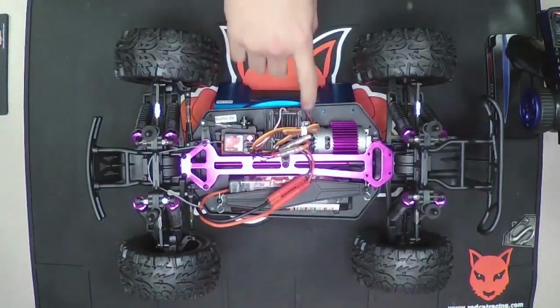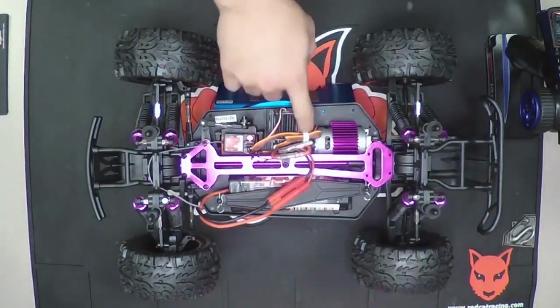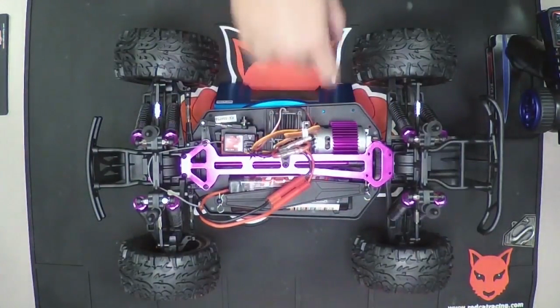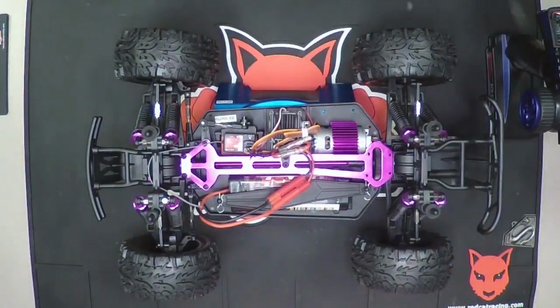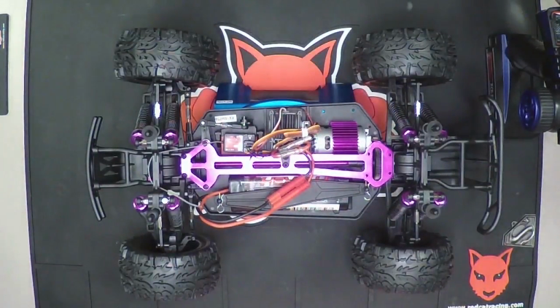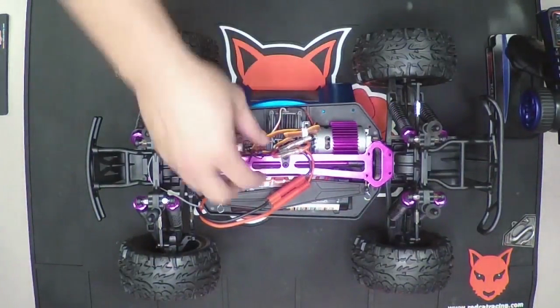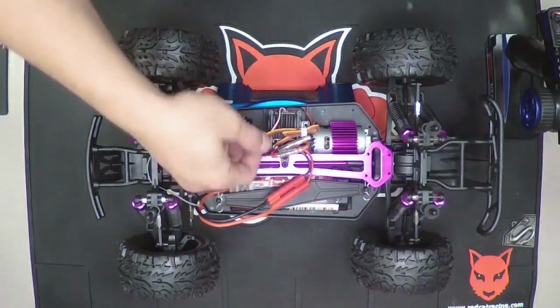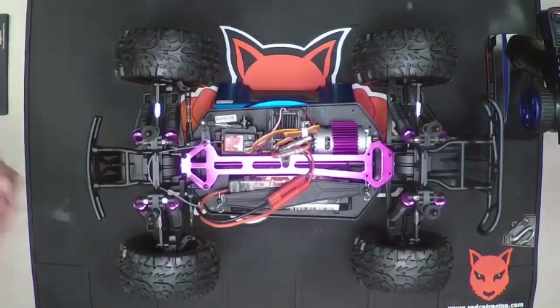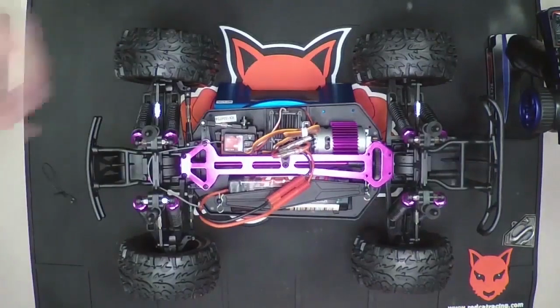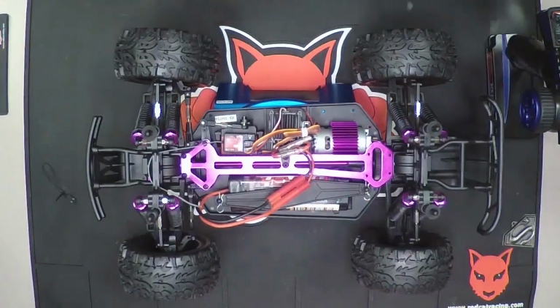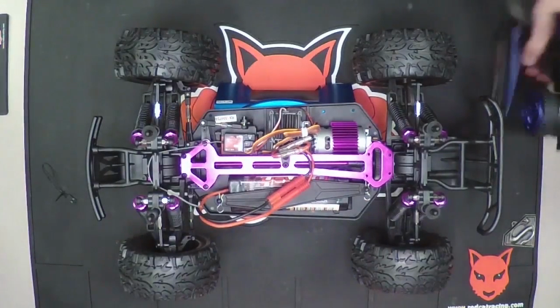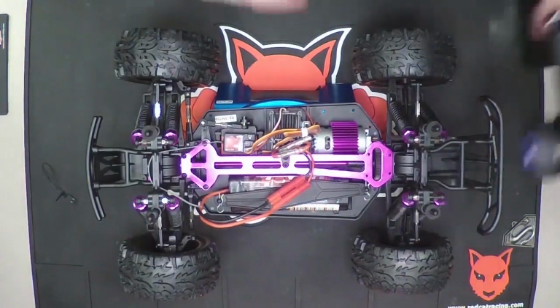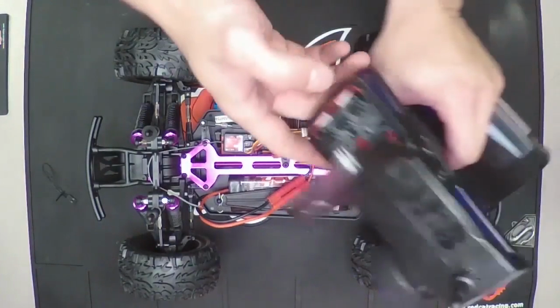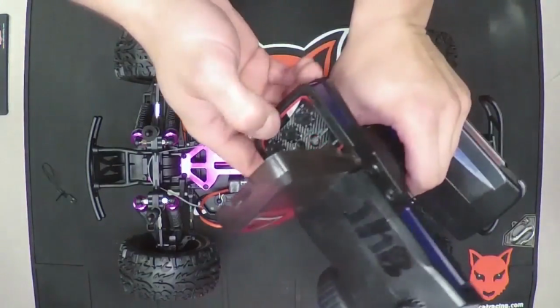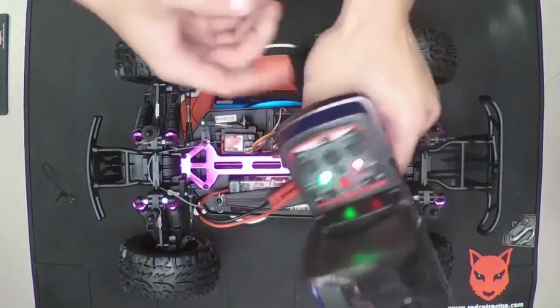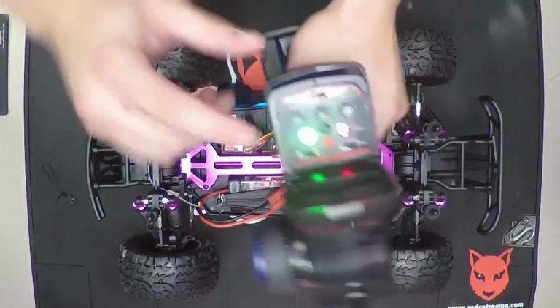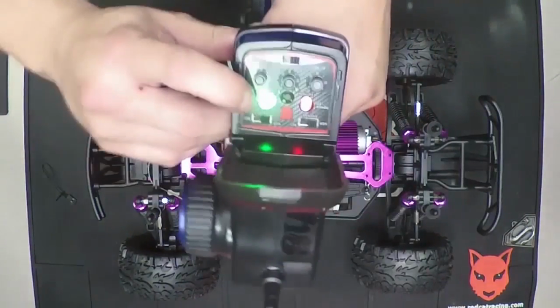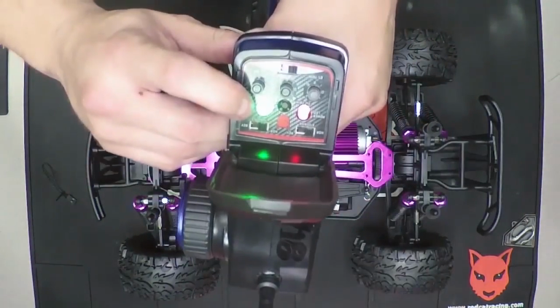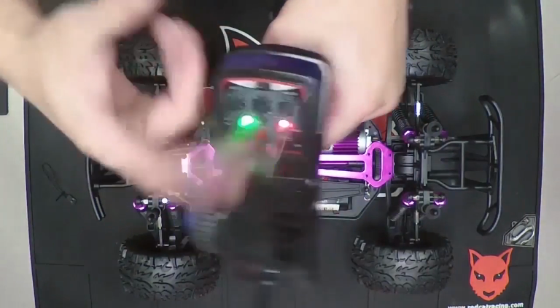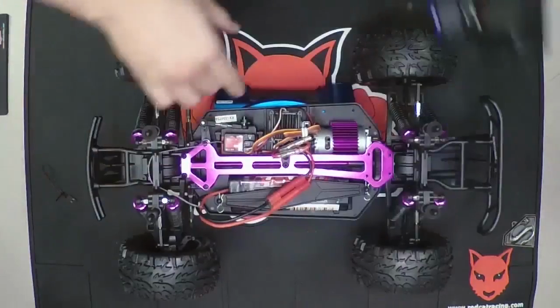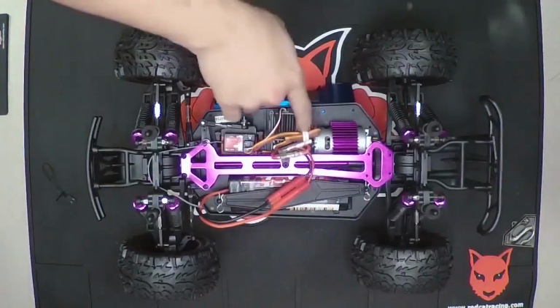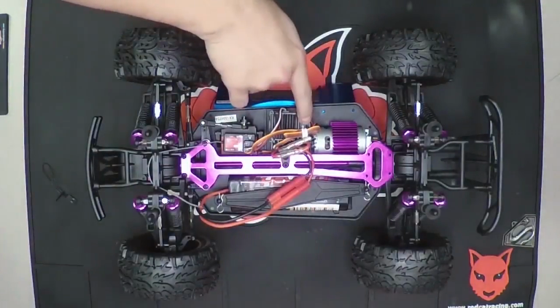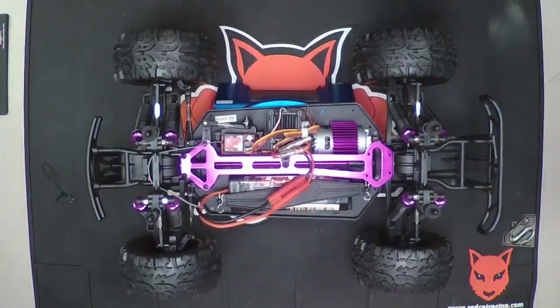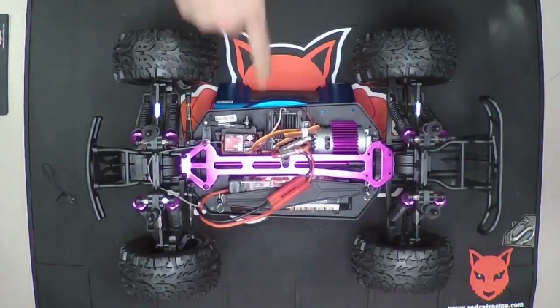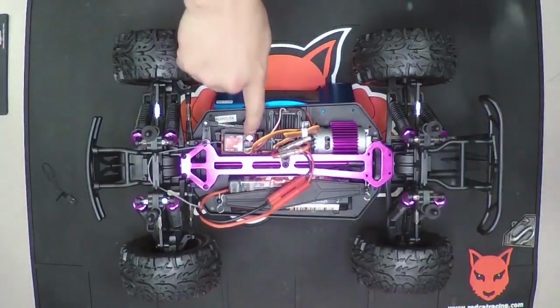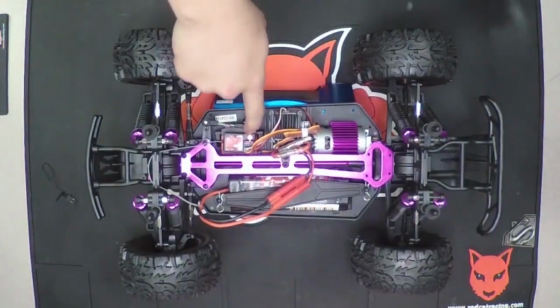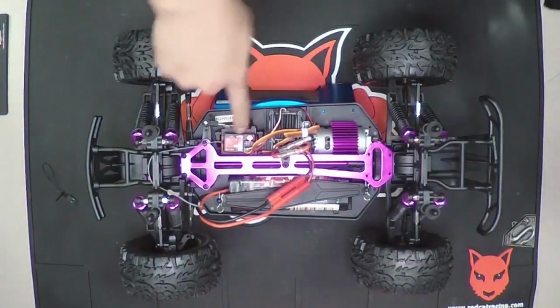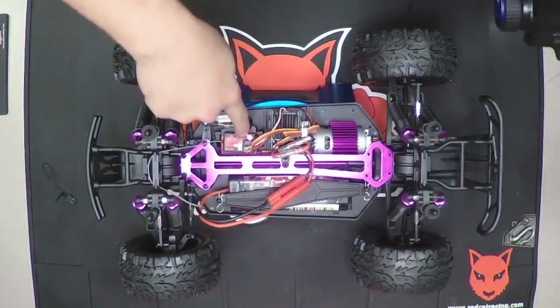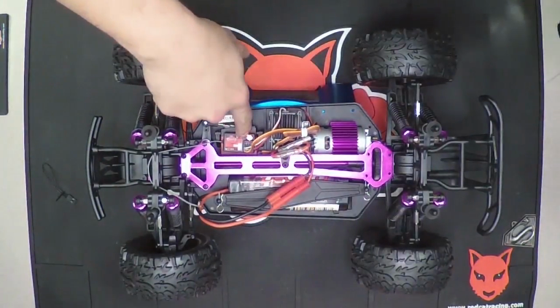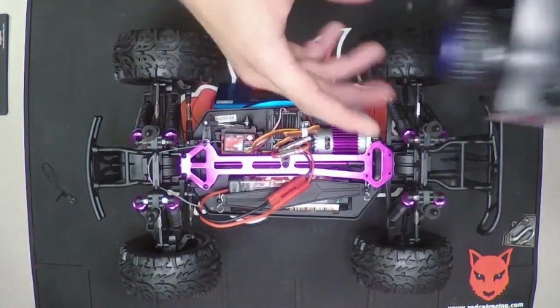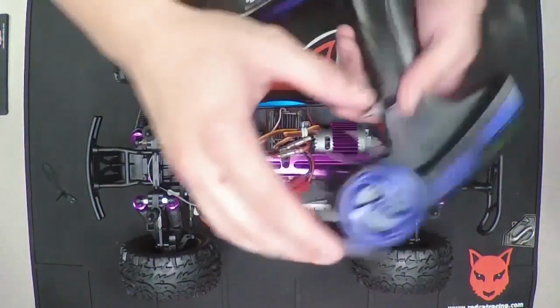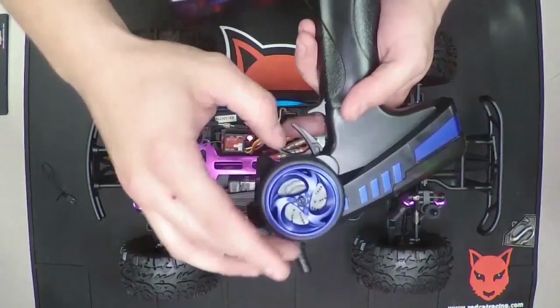Power off the vehicle, power off the remote, remove the bind plug, and turn everything on. The green light on the remote is going to be solid, and you're going to have a solid red light on the receiver — everything should work as normal.